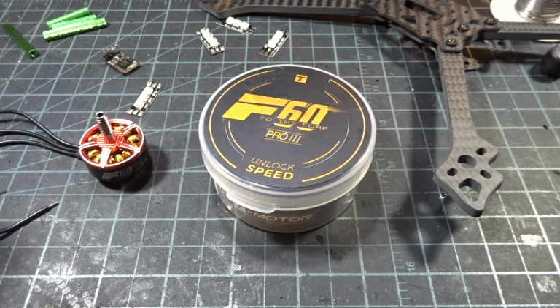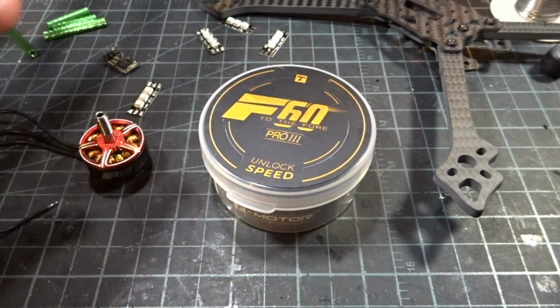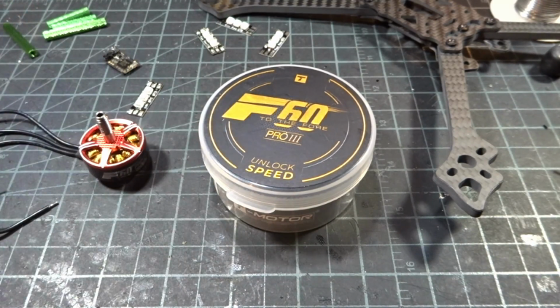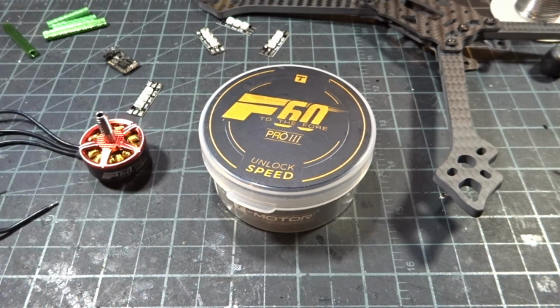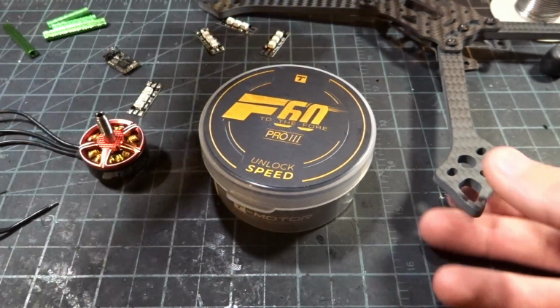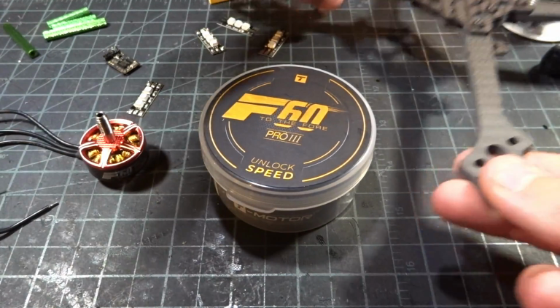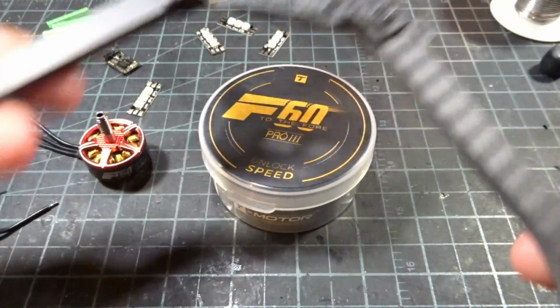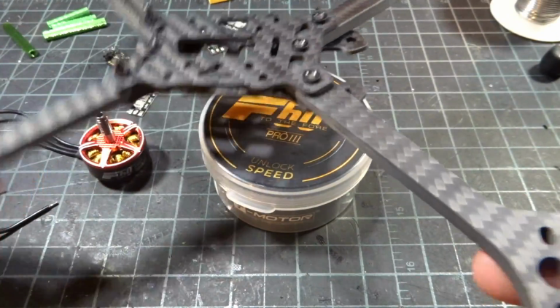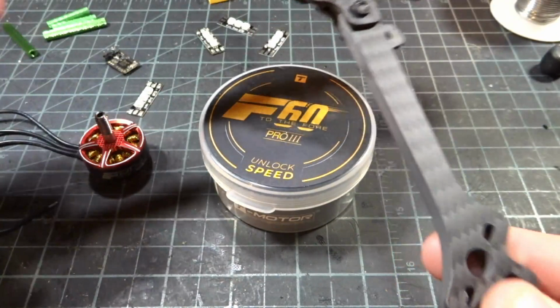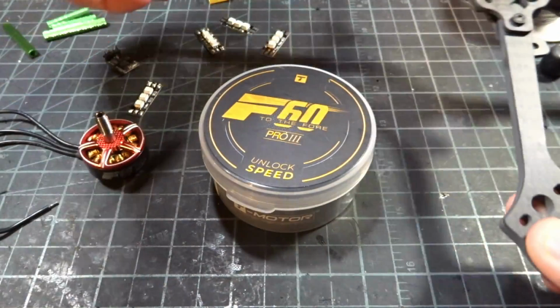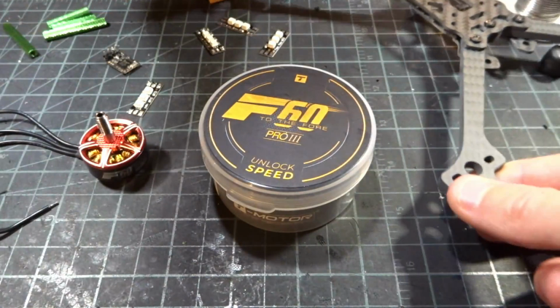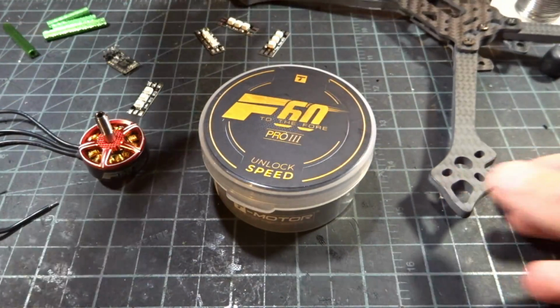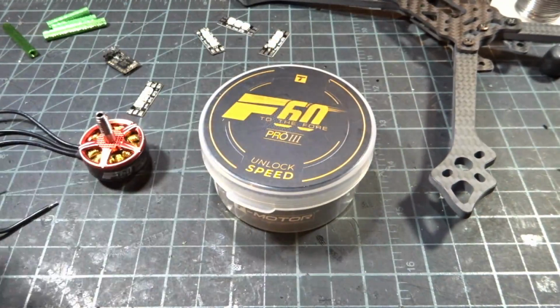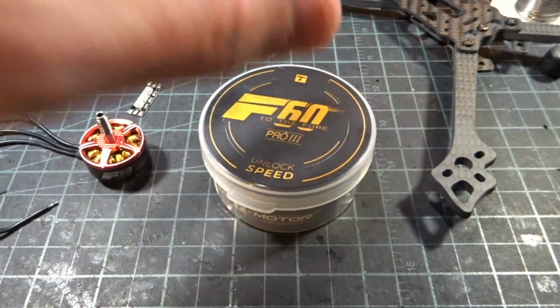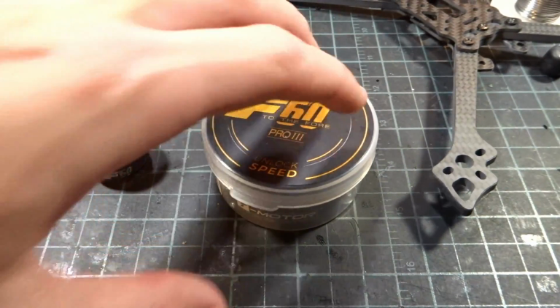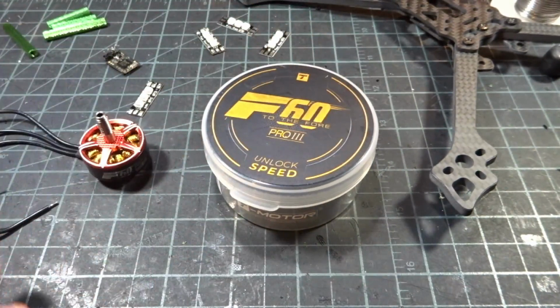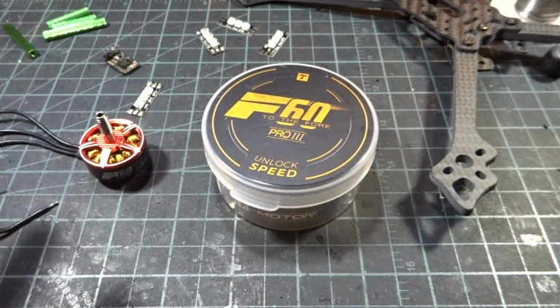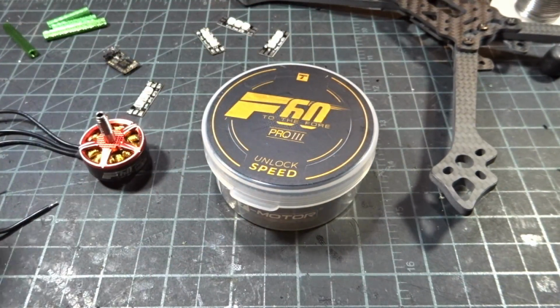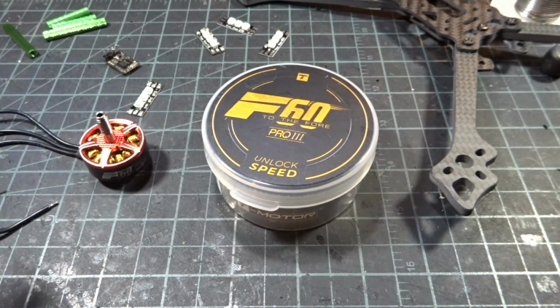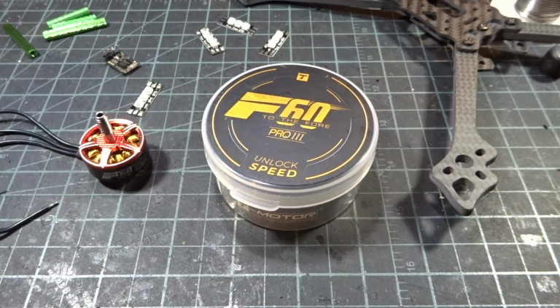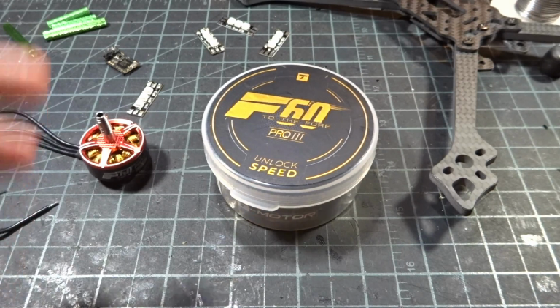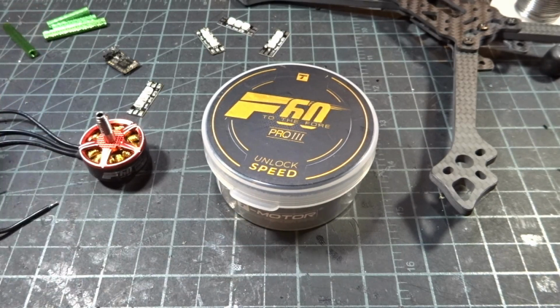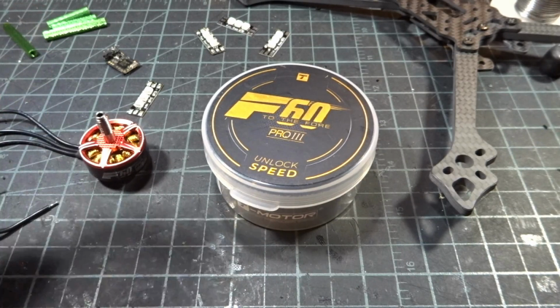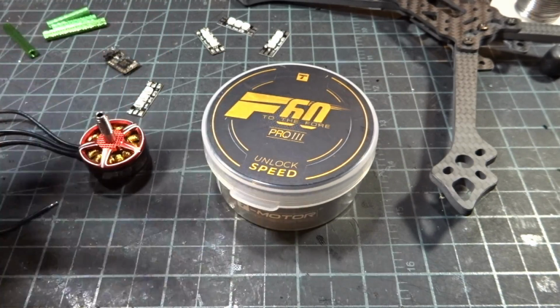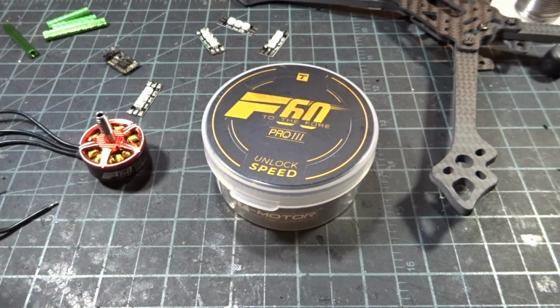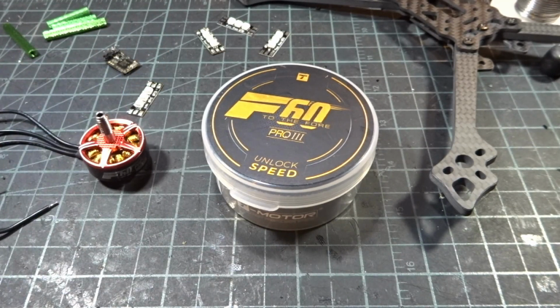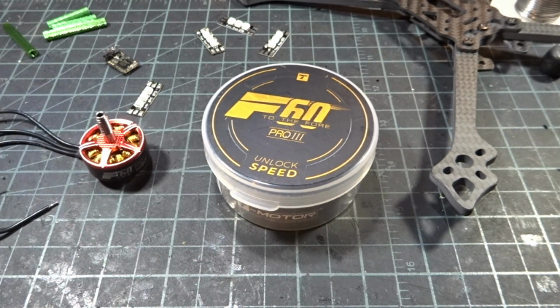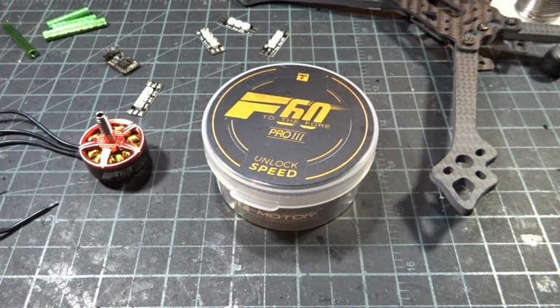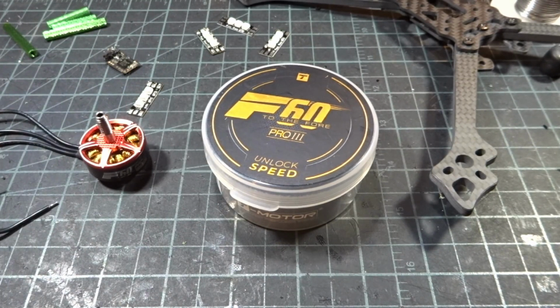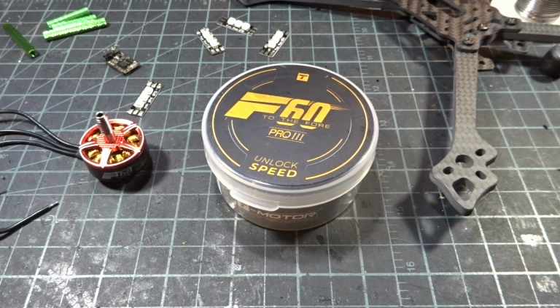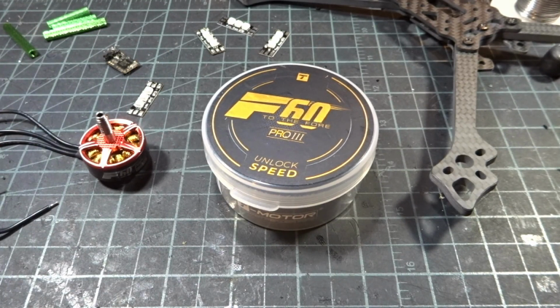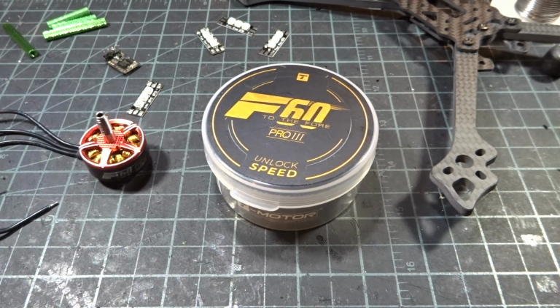I was just in the middle of assembling a new race quad with my Nexus frame. I'm just about to get ready to install the motors, so I thought I might as well do this quick intro so I can get a weight on them before we put them on the quad.